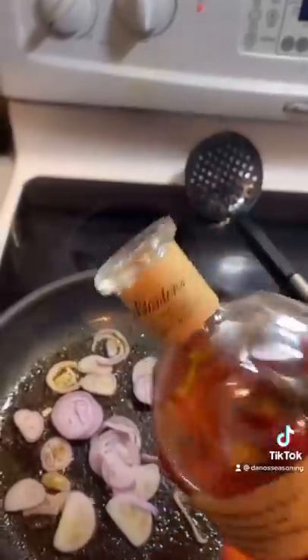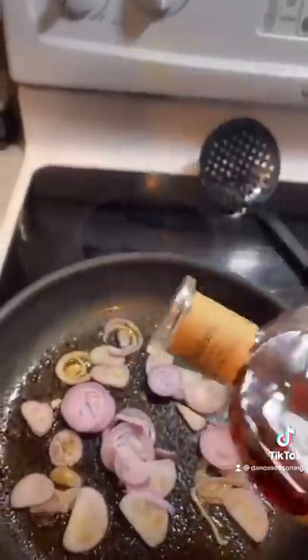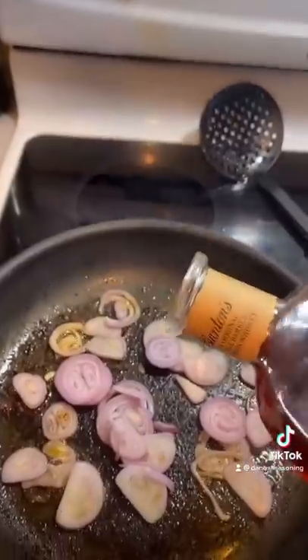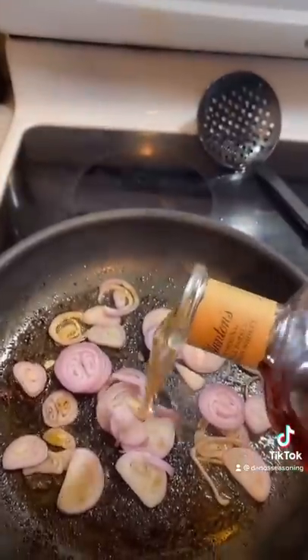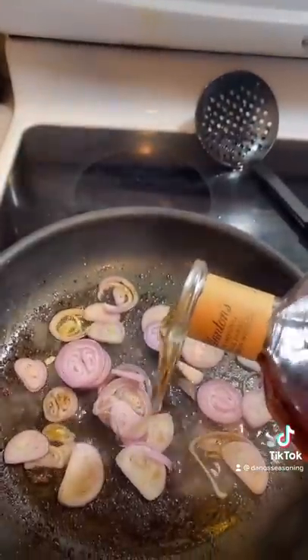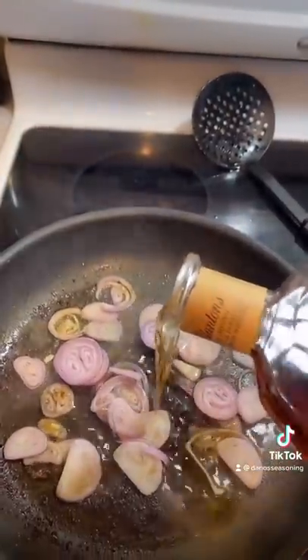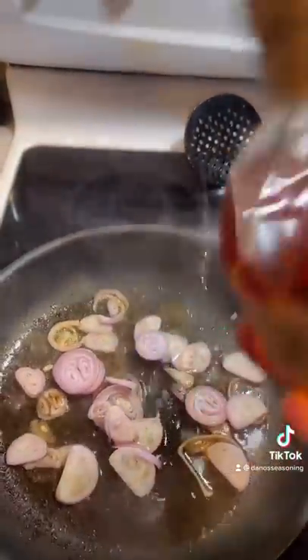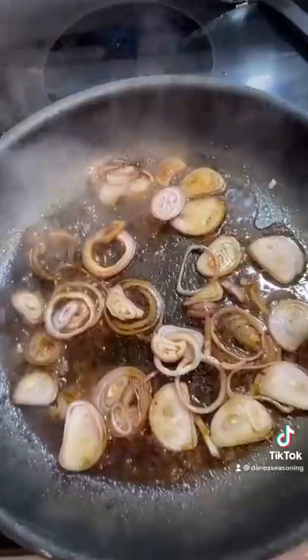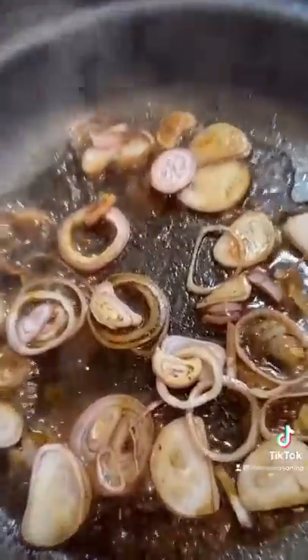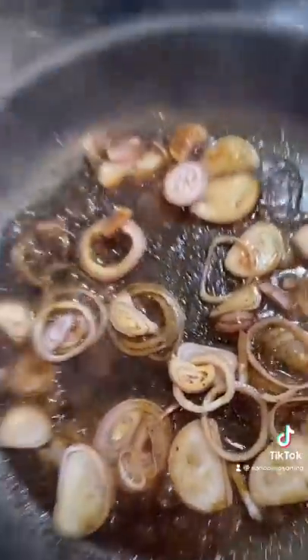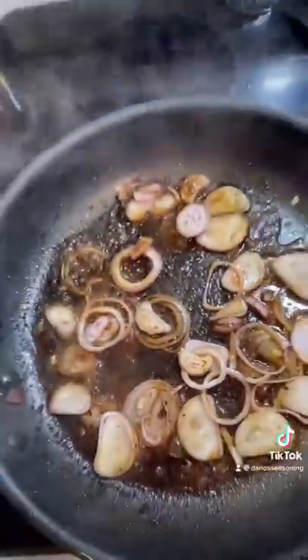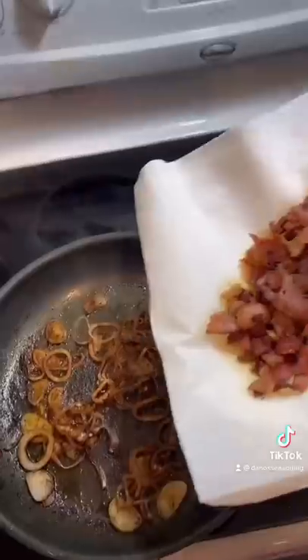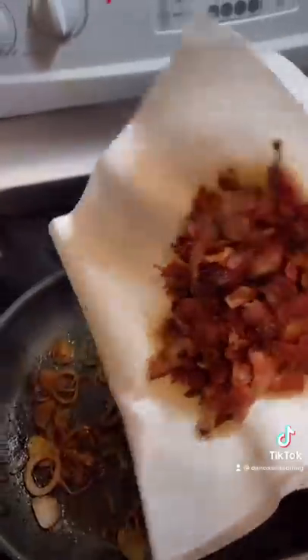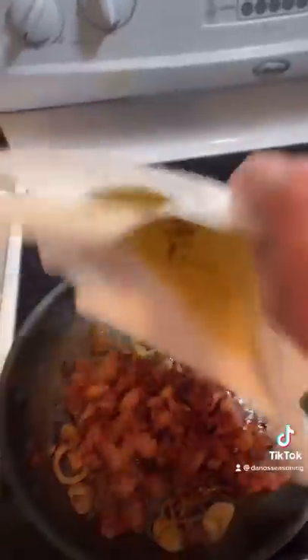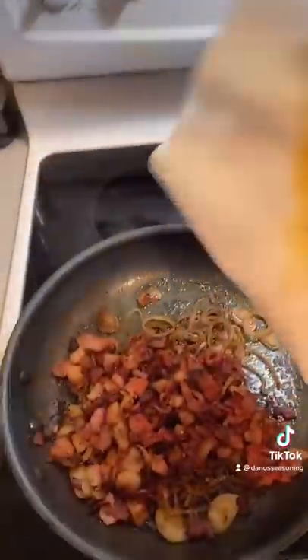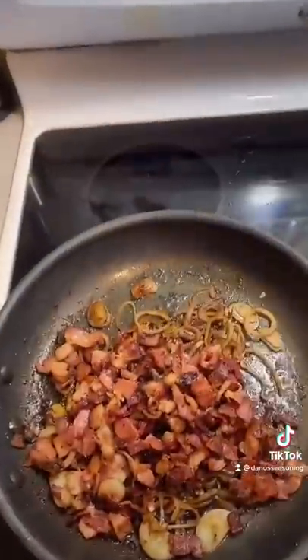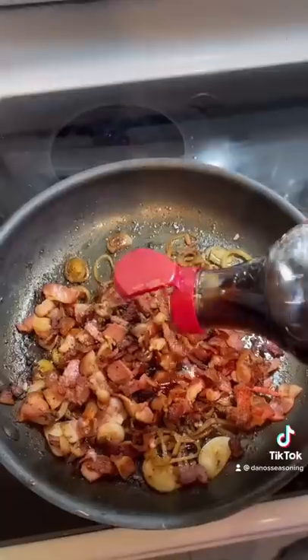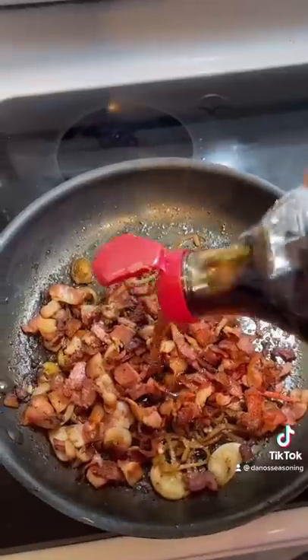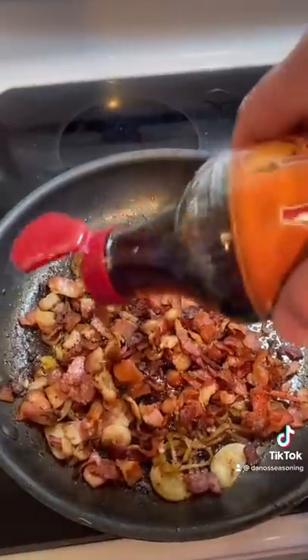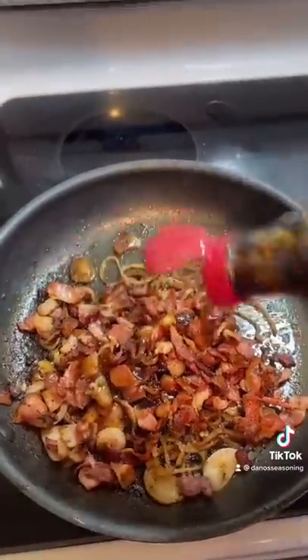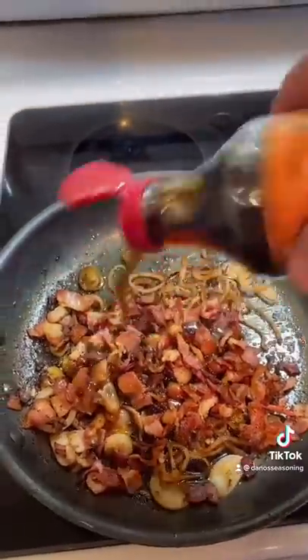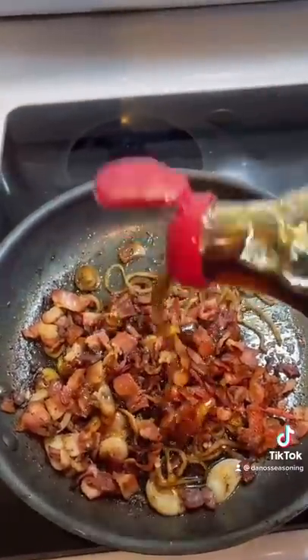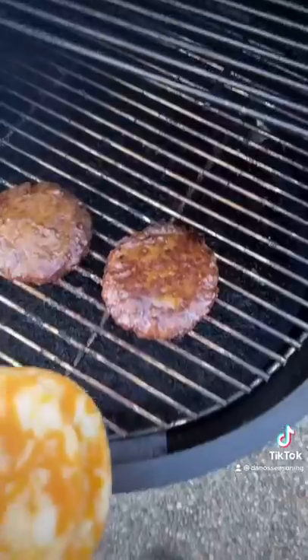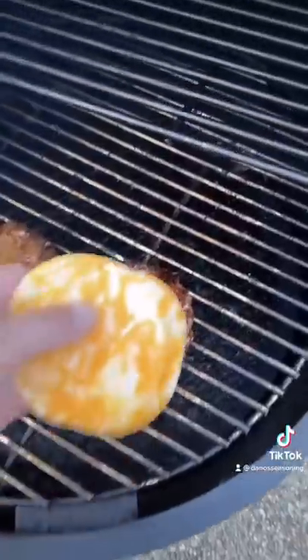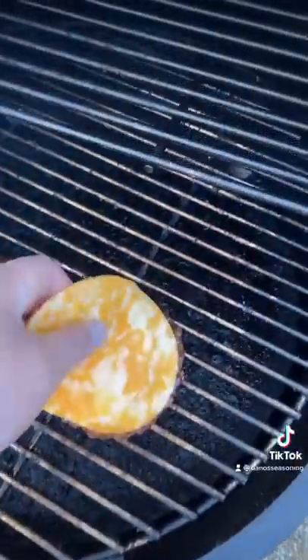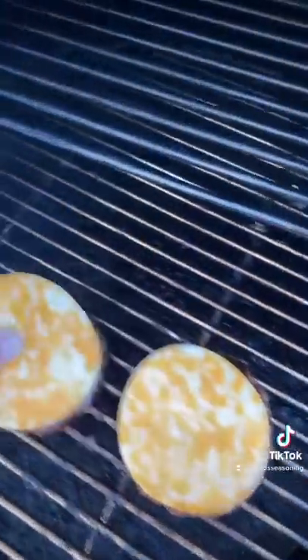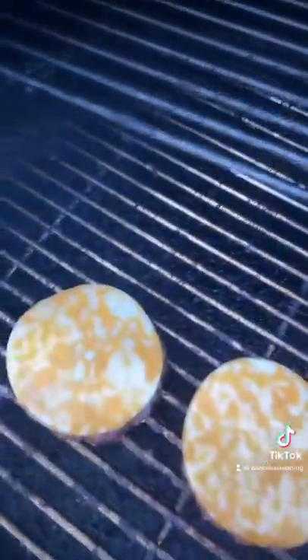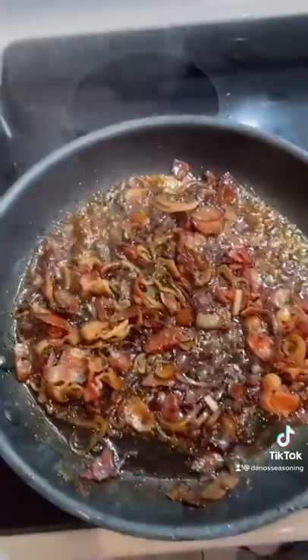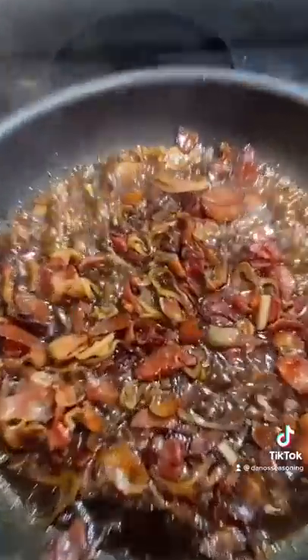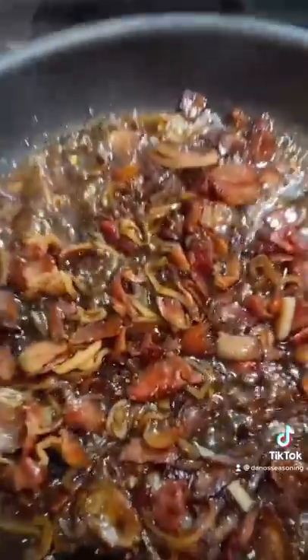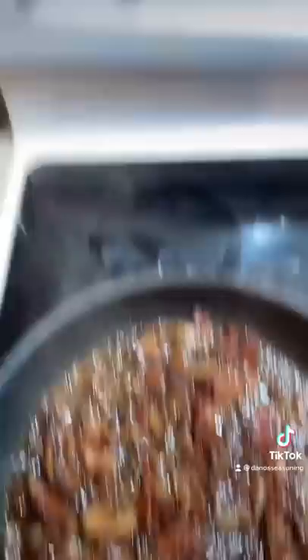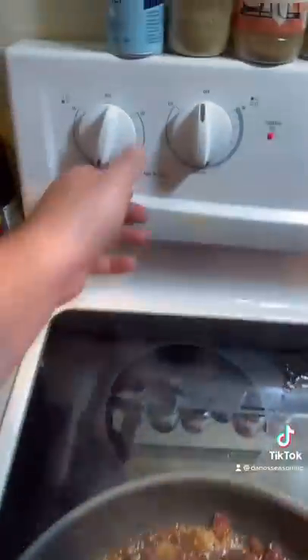Deglaze with one ounce of Blanton's. Let the alcohol cook out. Add your bacon back in. Add some maple syrup. Cheese your burgers. Reduce your bacon jam and cut the heat.